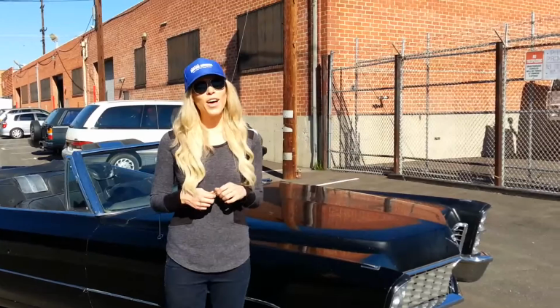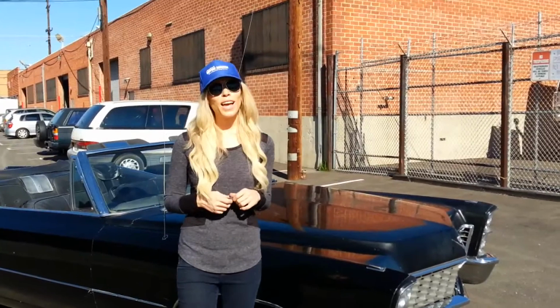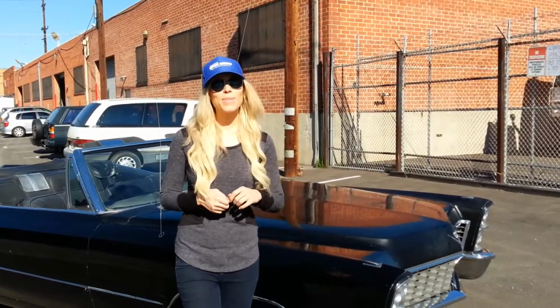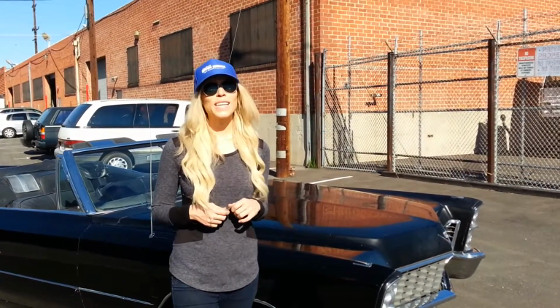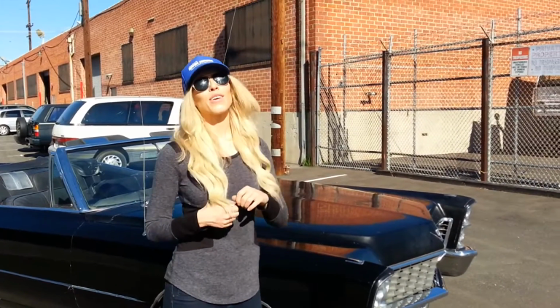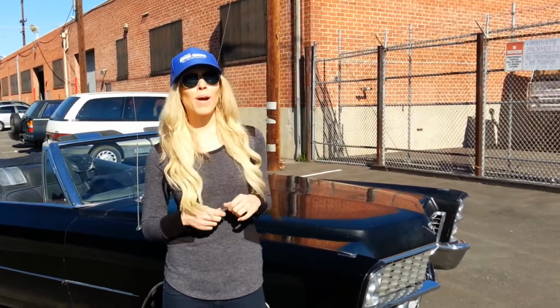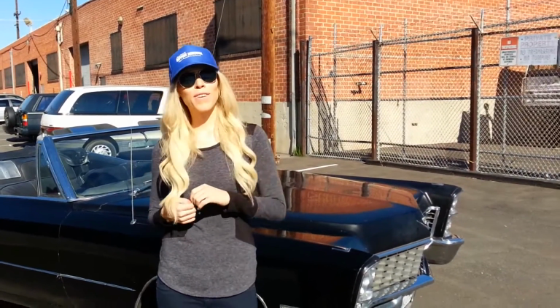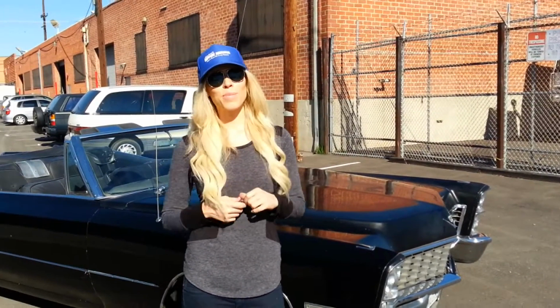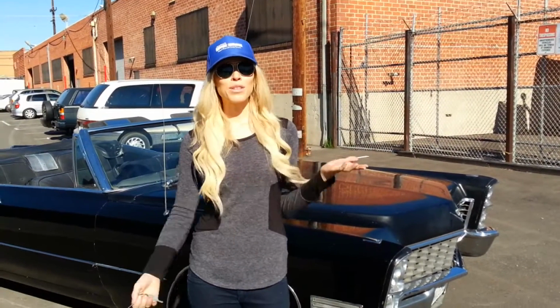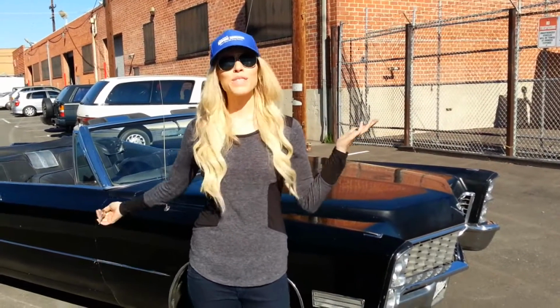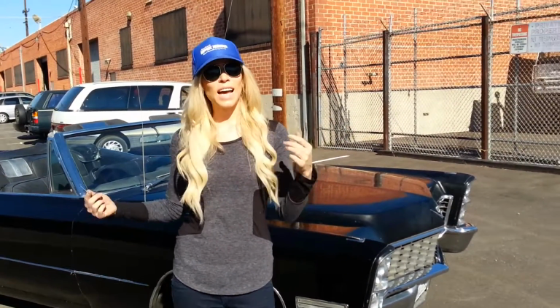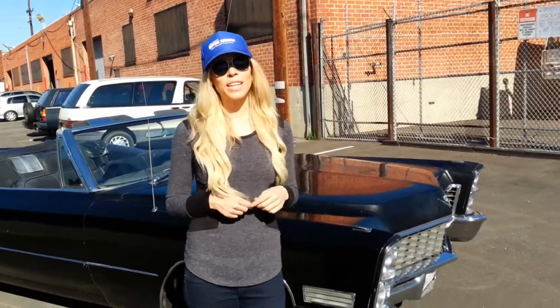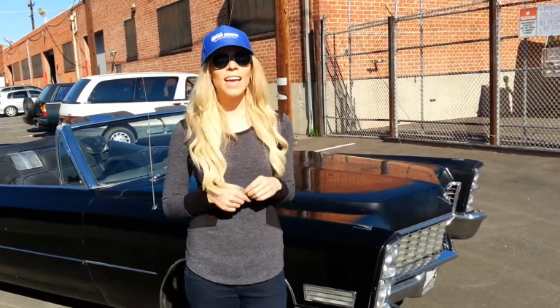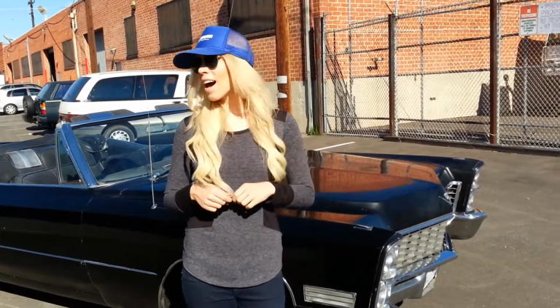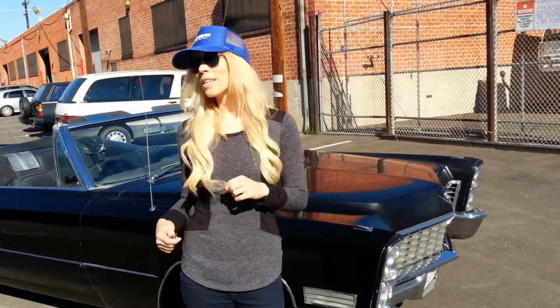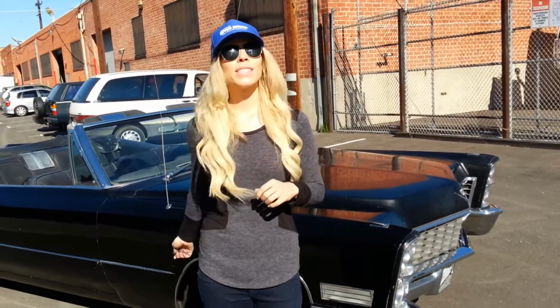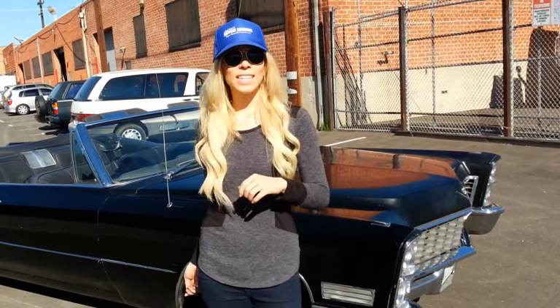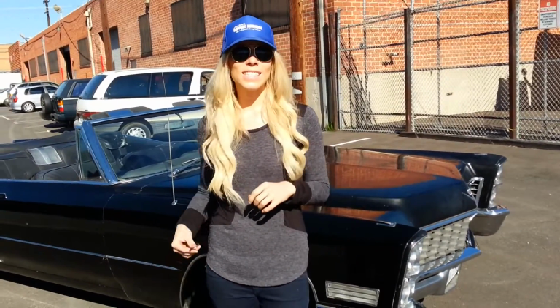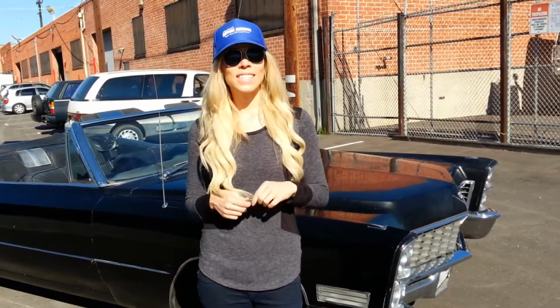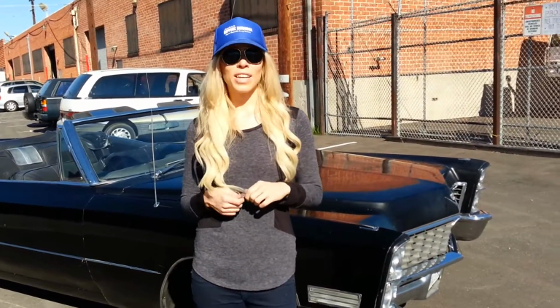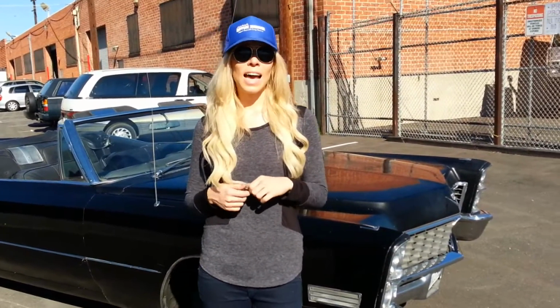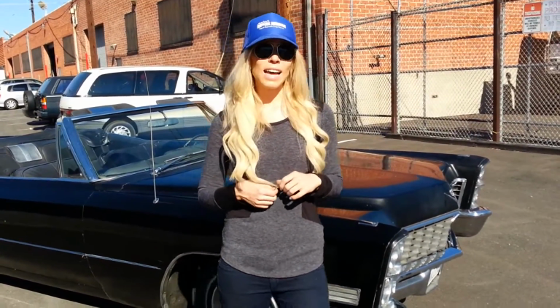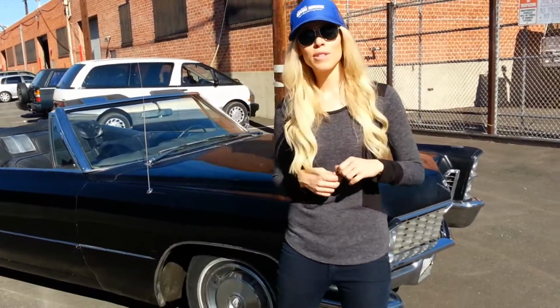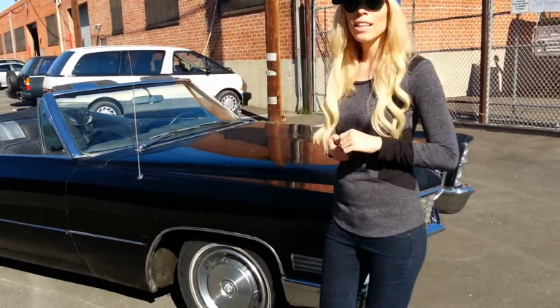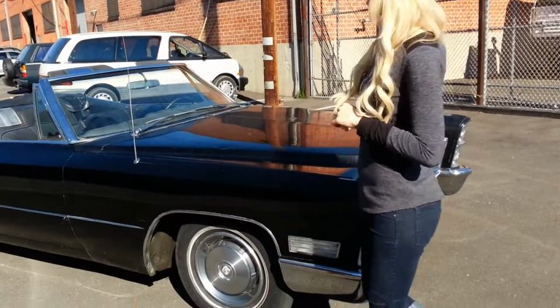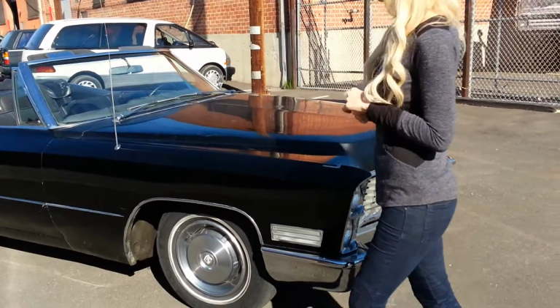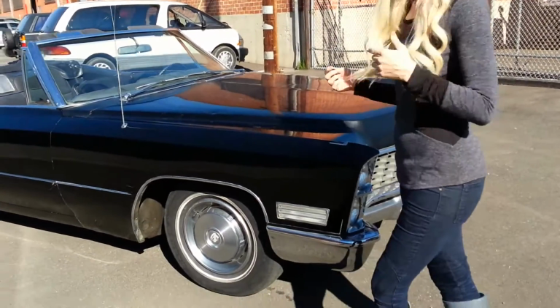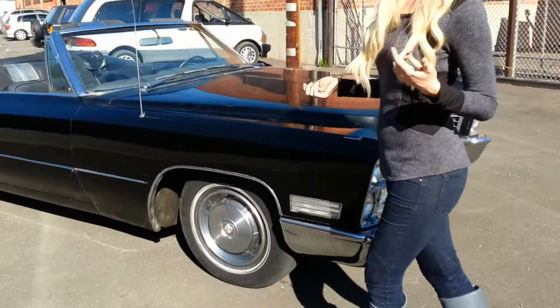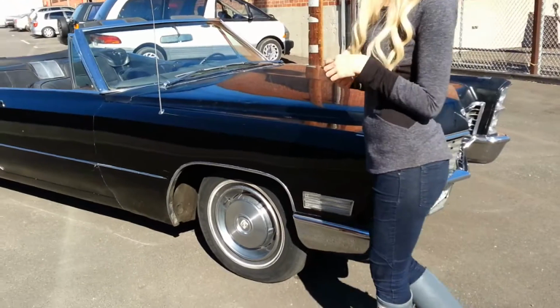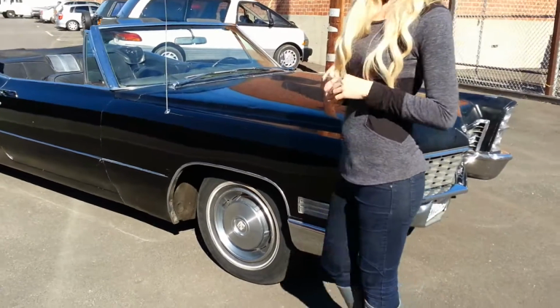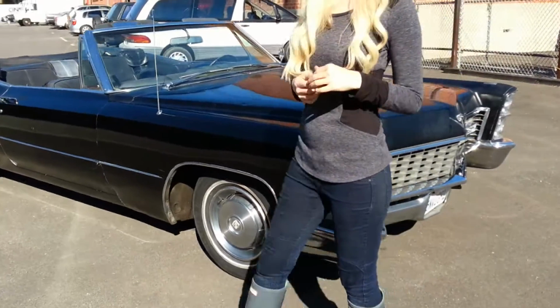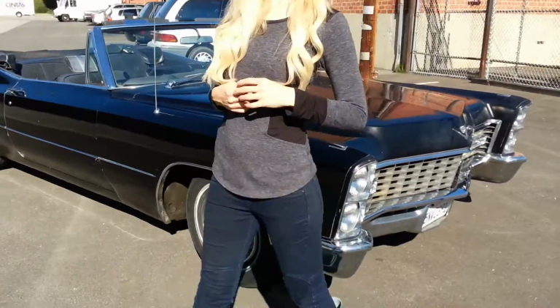Hey y'all. Here's another barn find from the beautiful, sunny California. This one's a 1967 Cadillac Coupe de Ville. It was originally a black car, black on black.